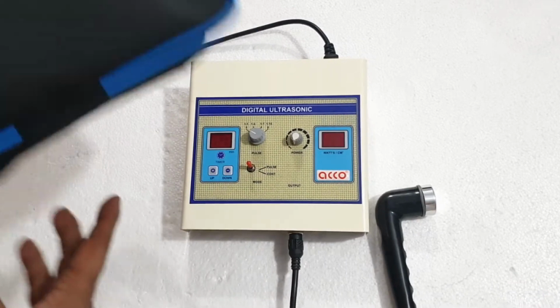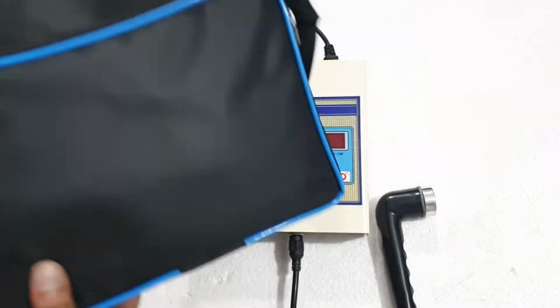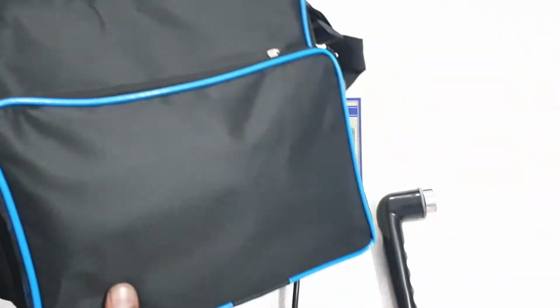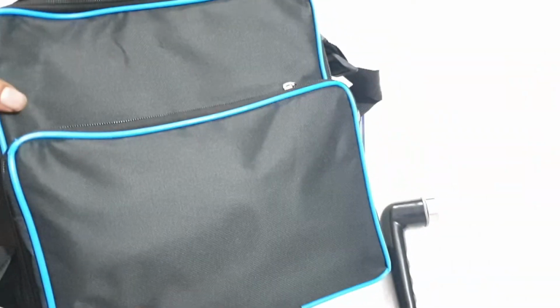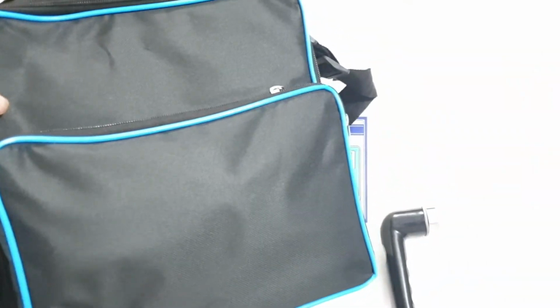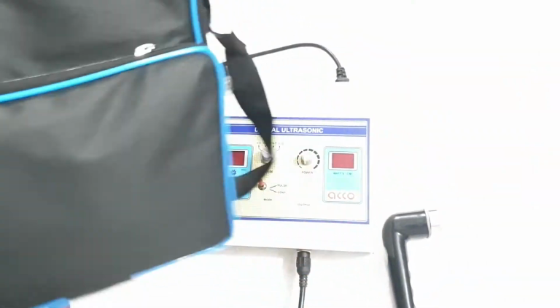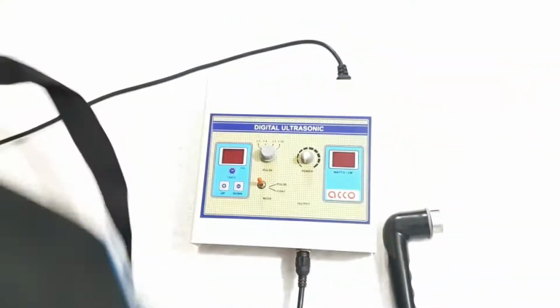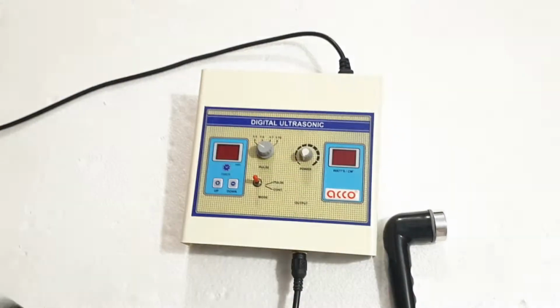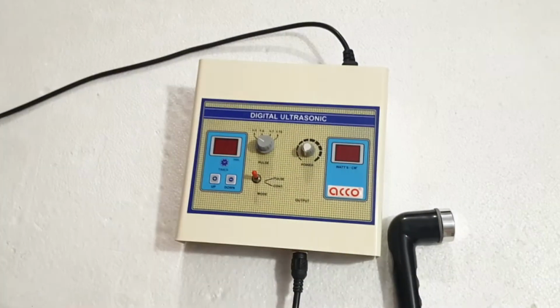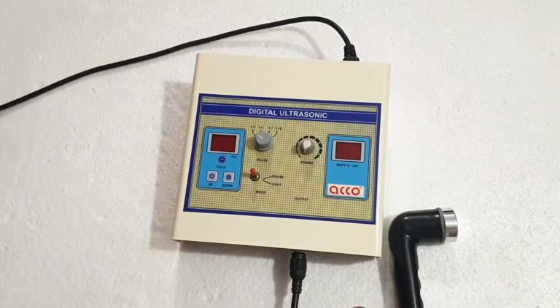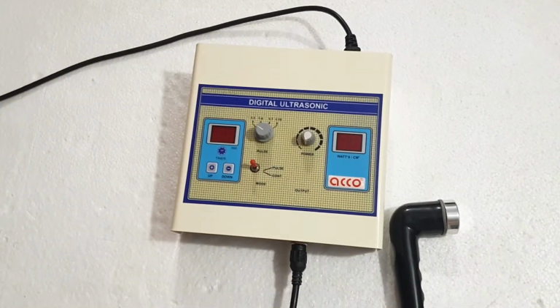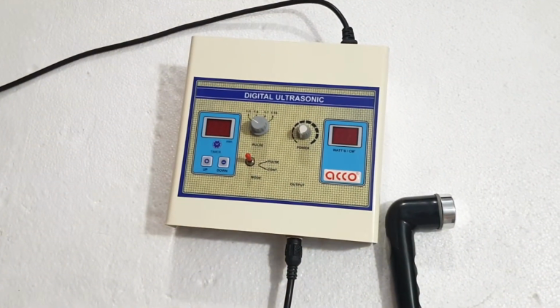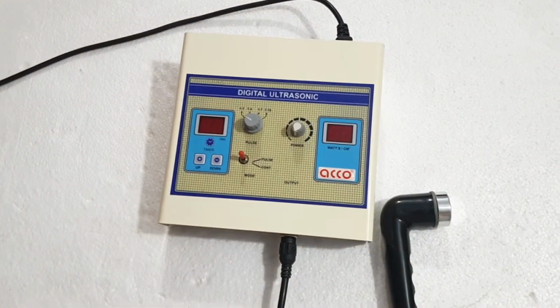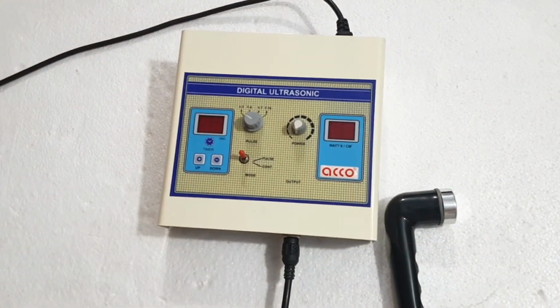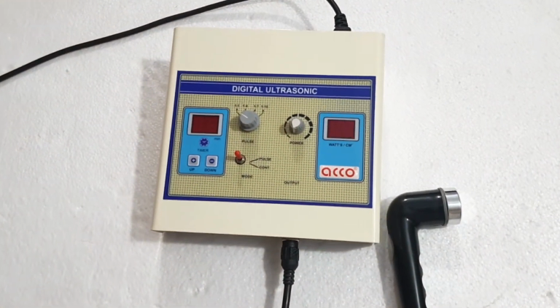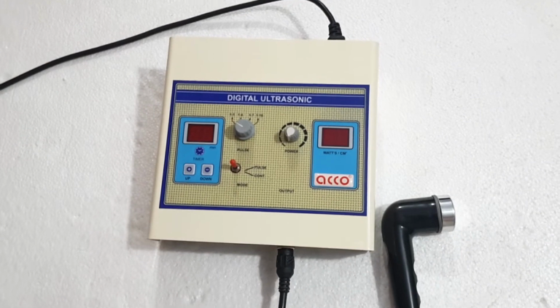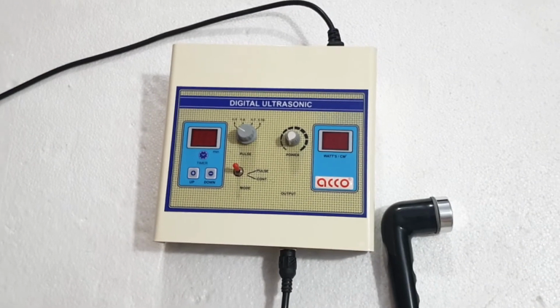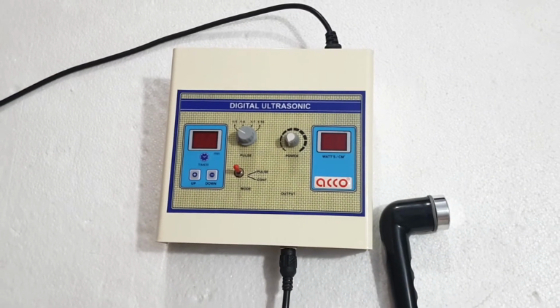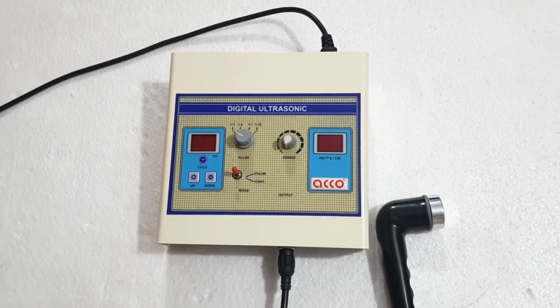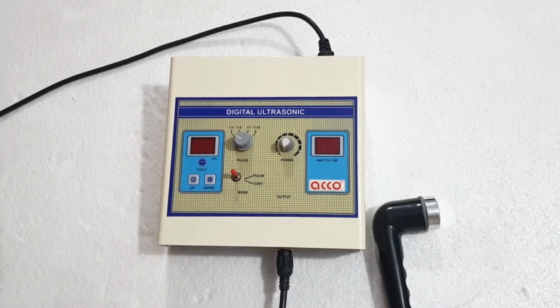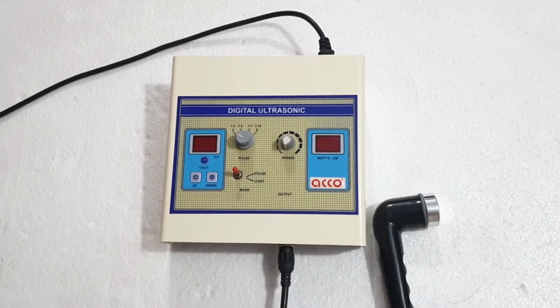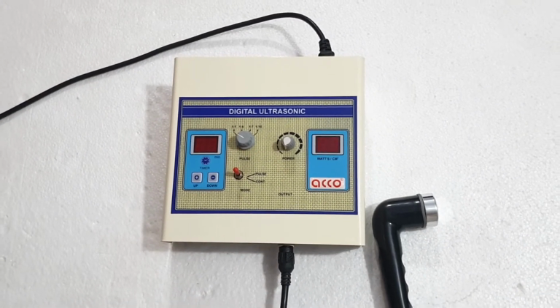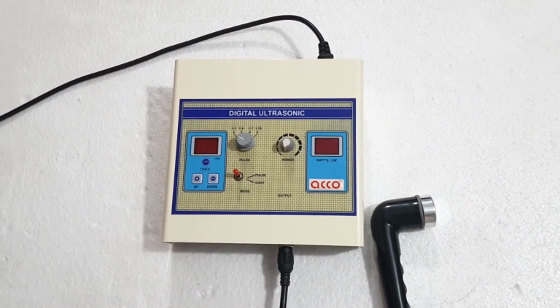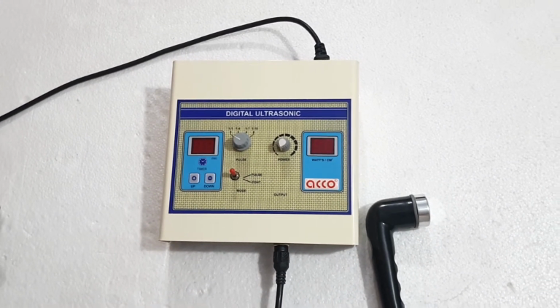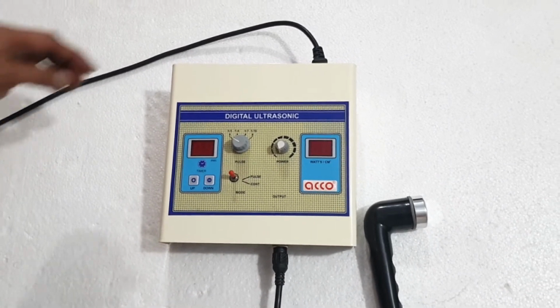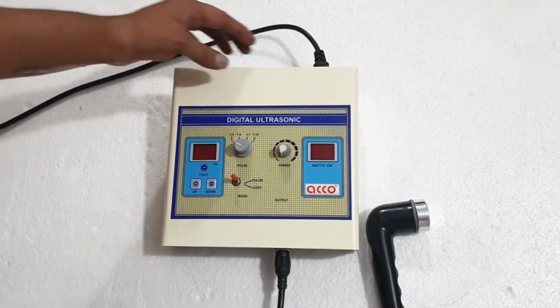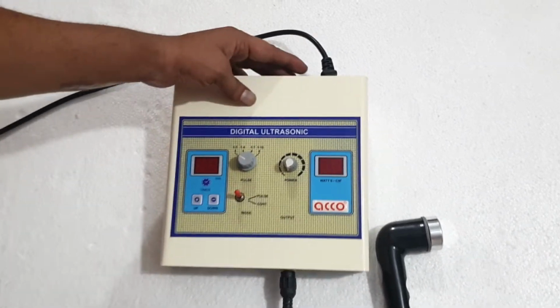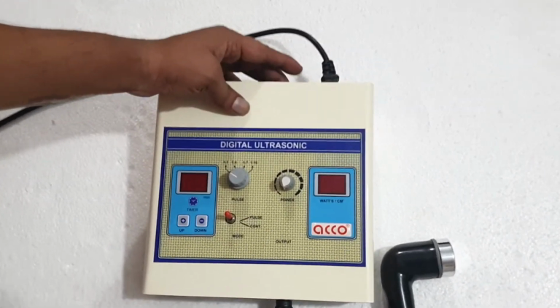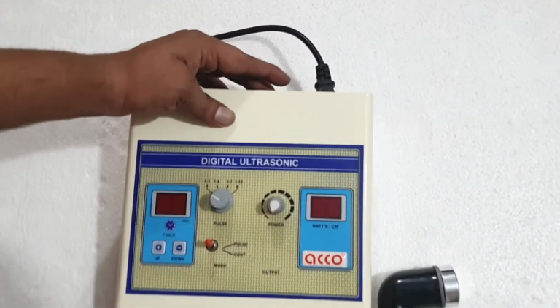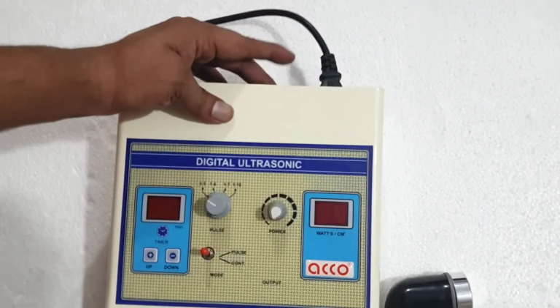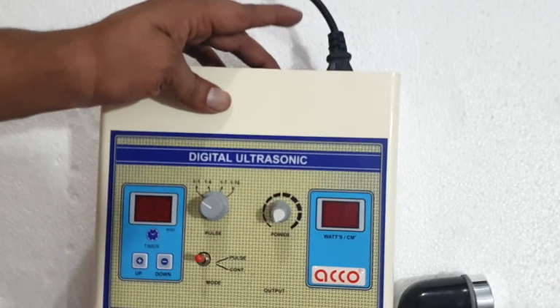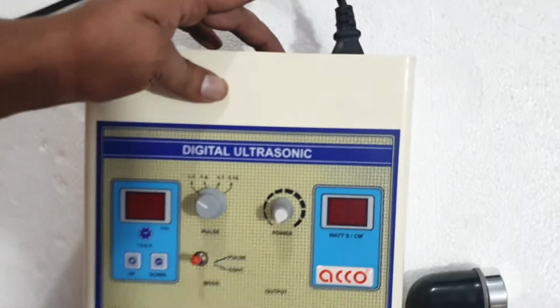This machine comes in a carry bag with complete accessories. Let's start the demo now. Switch on the machine.